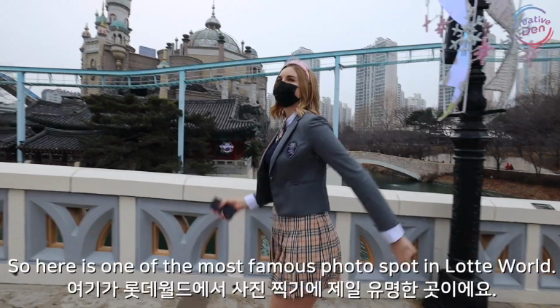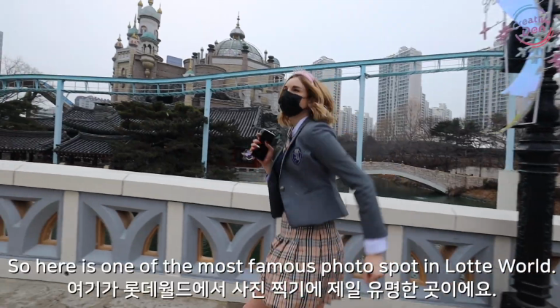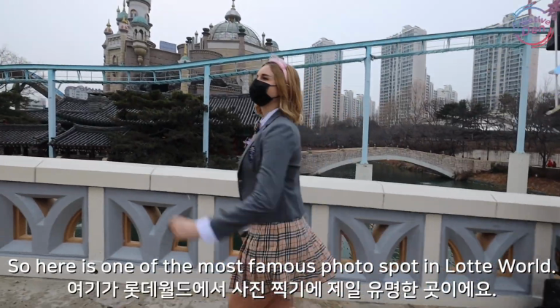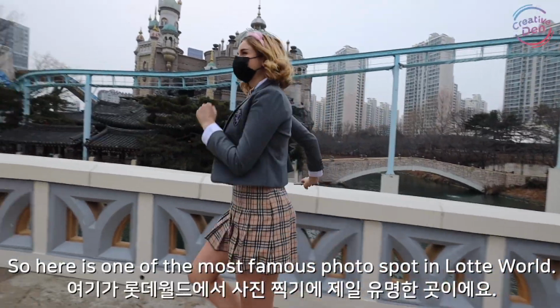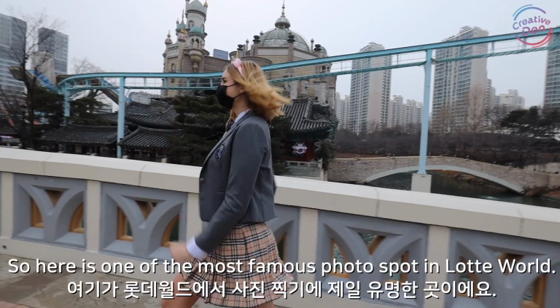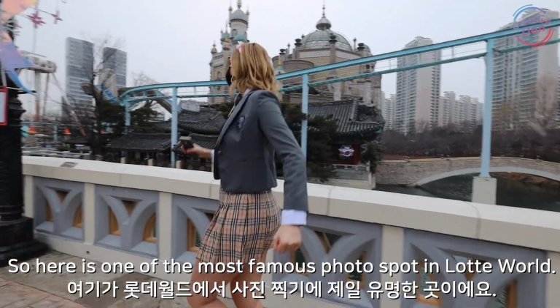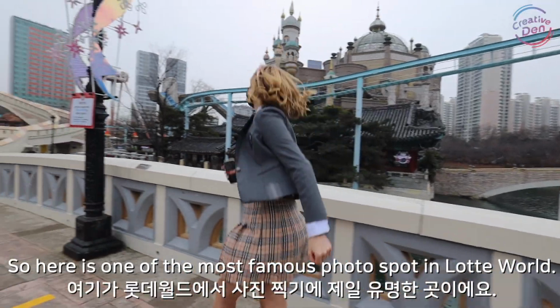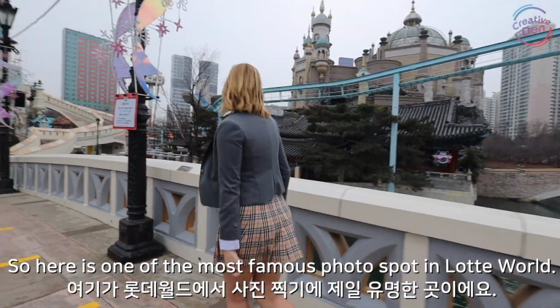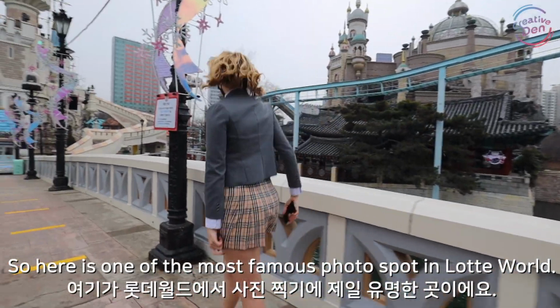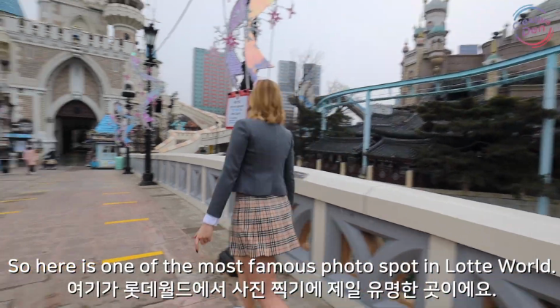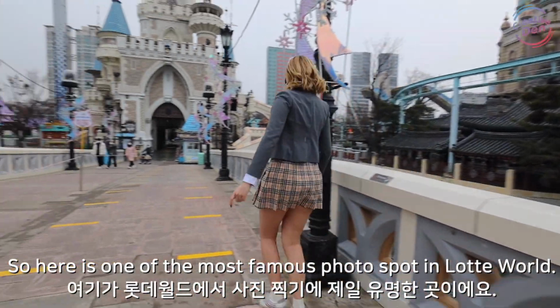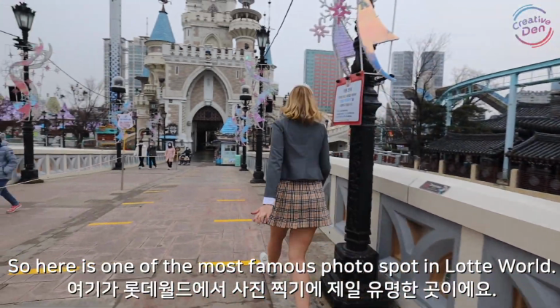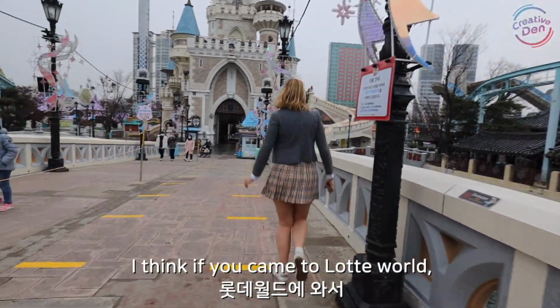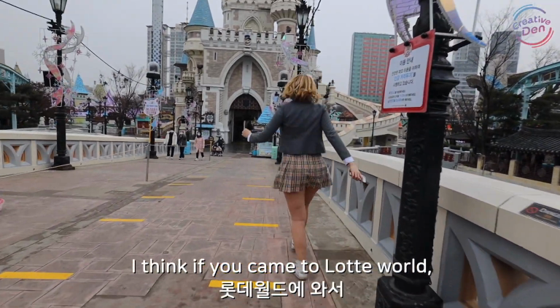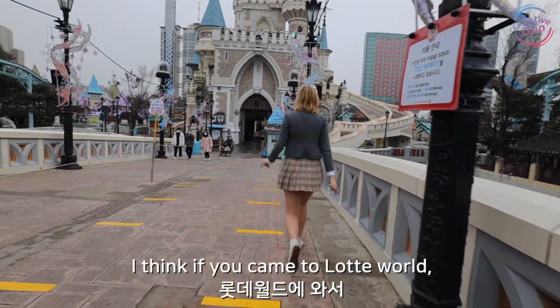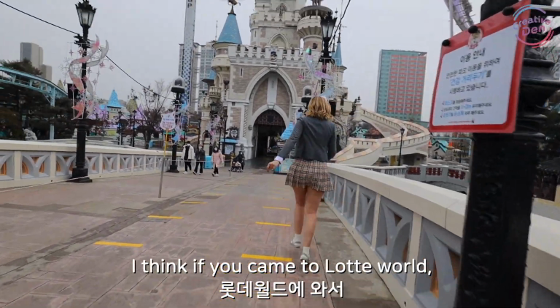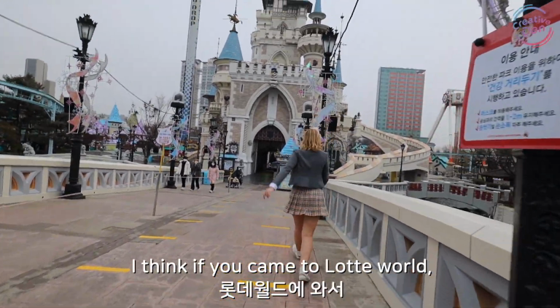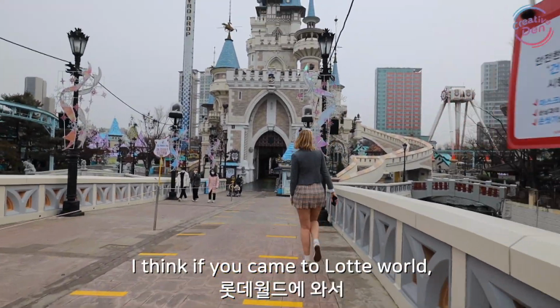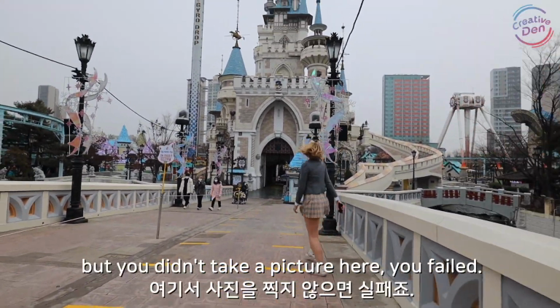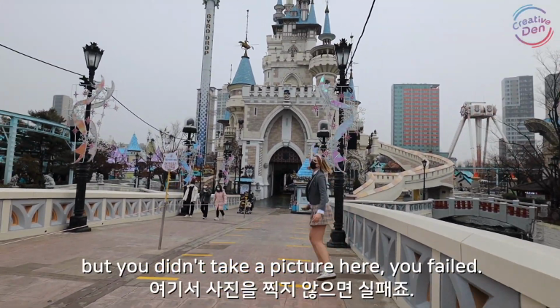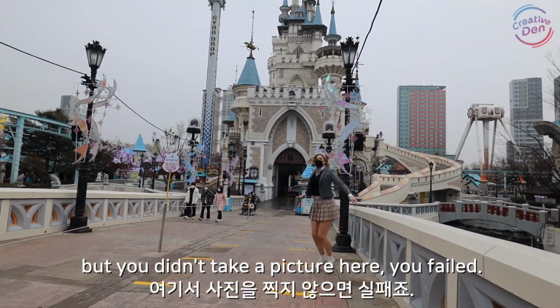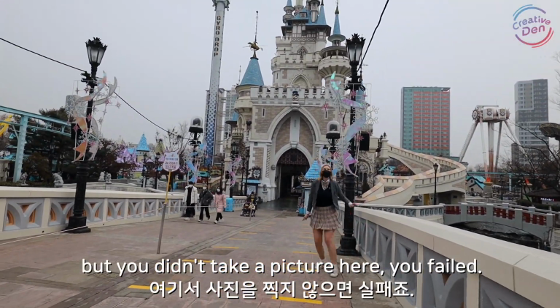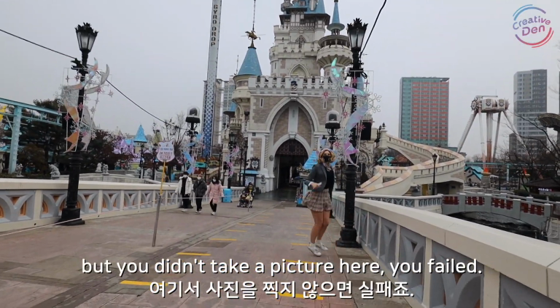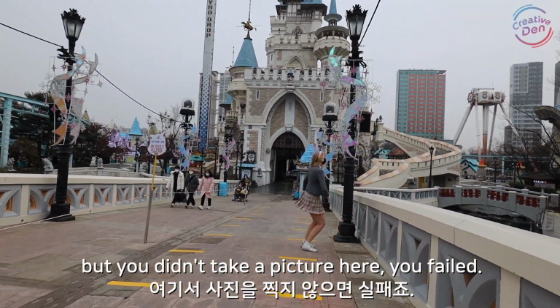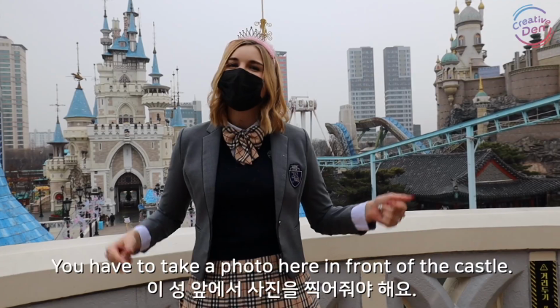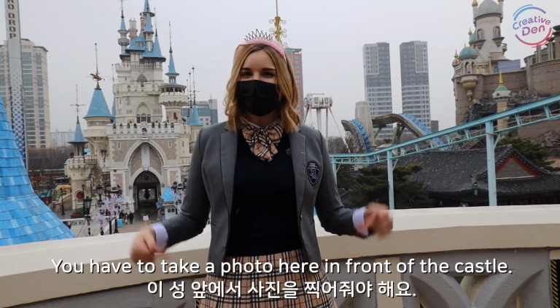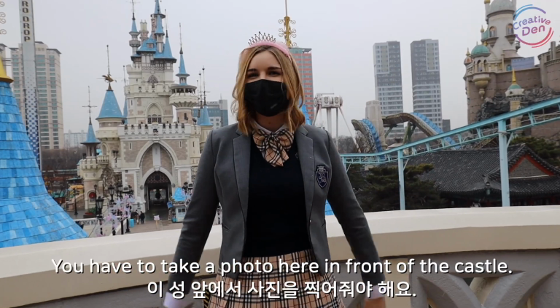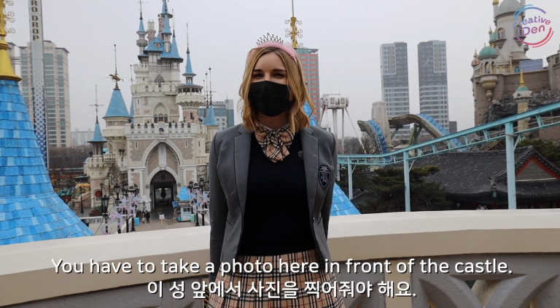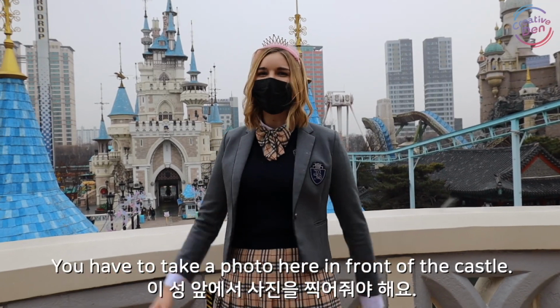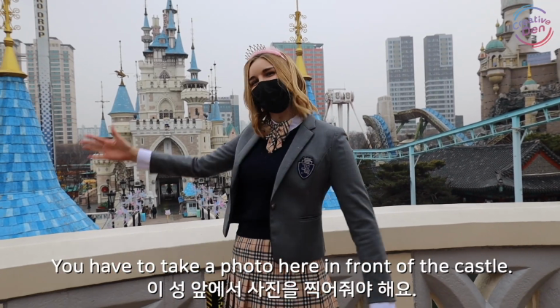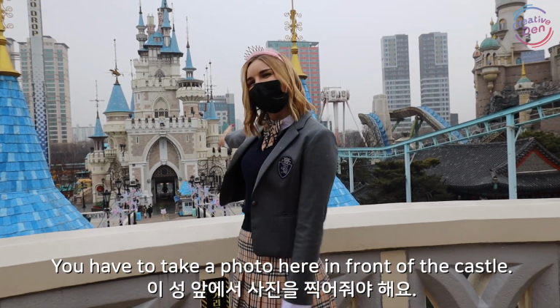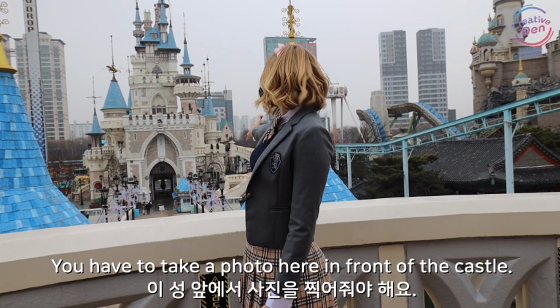So here is one of the most famous photo spots in Lotte World. I think if you came to Lotte World but you didn't take a picture here, you failed. You have to take a photo here in front of the castle.